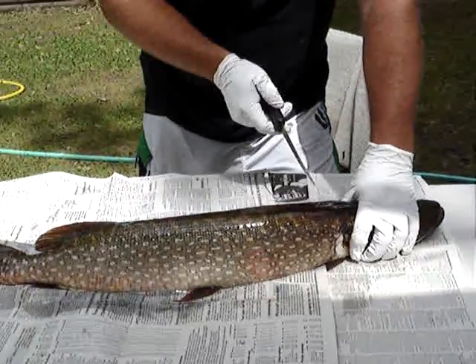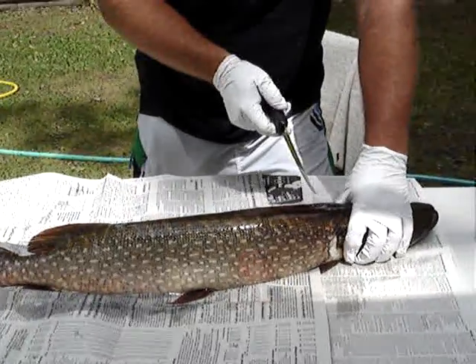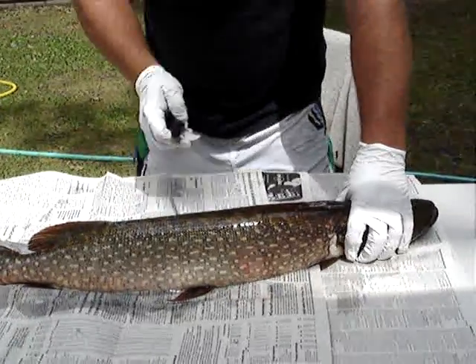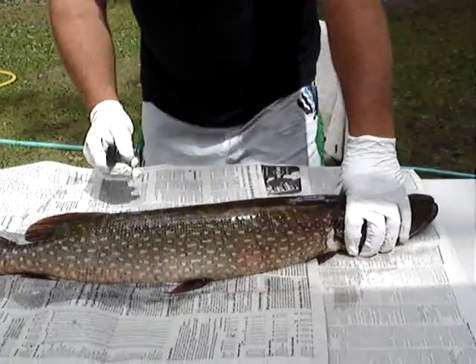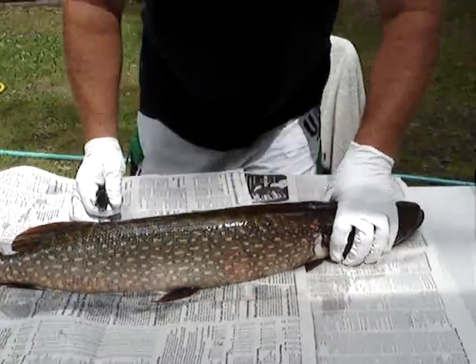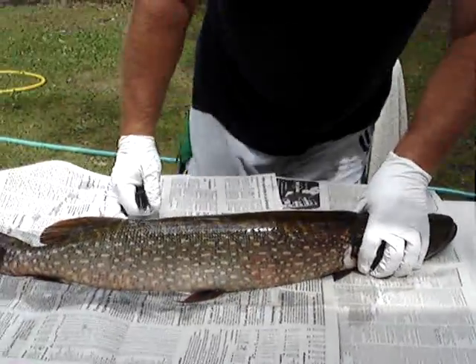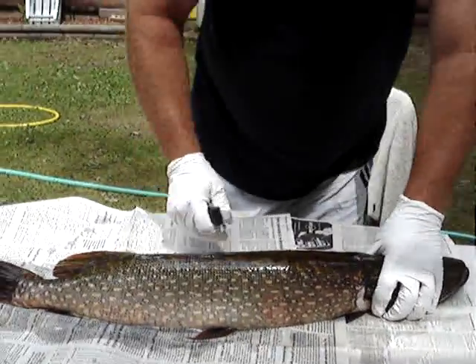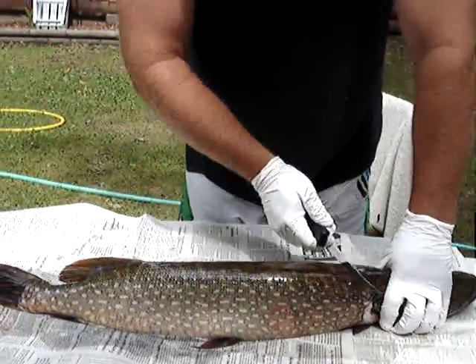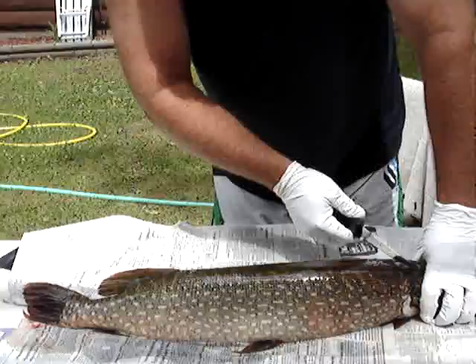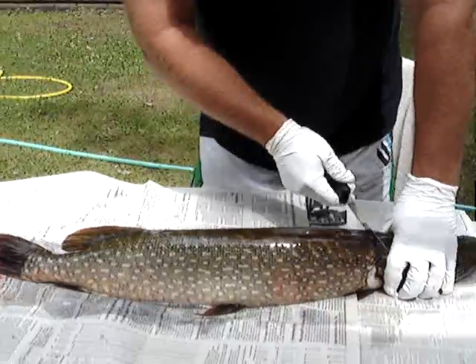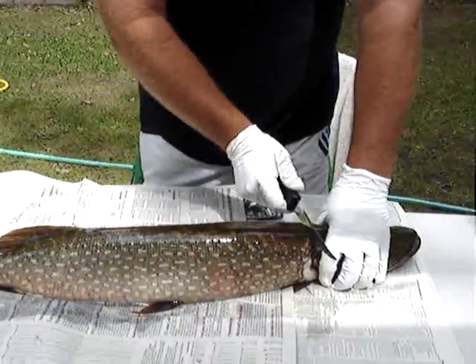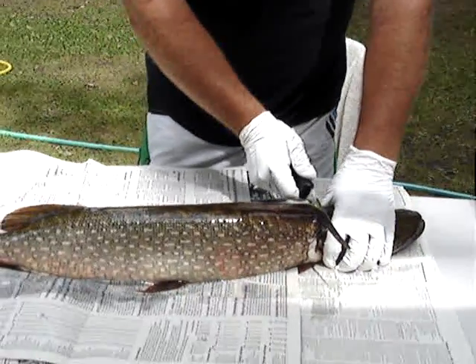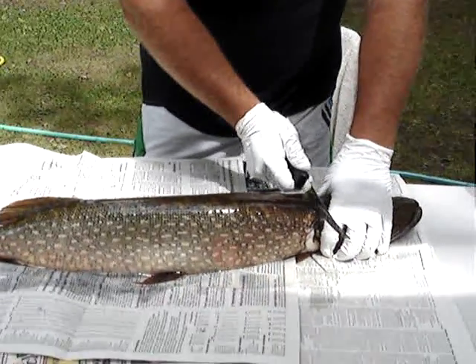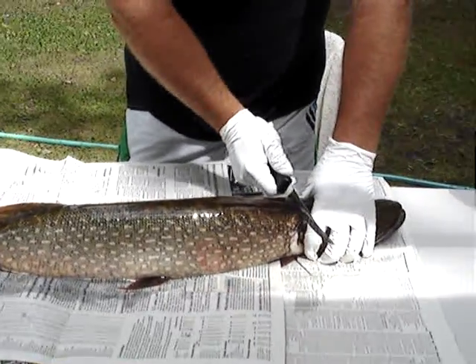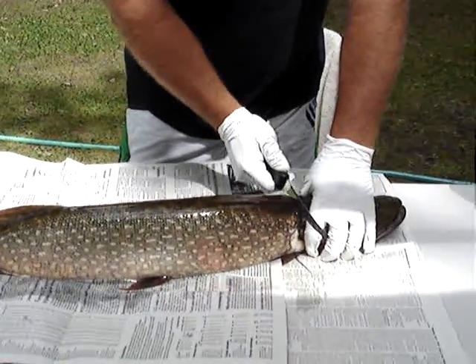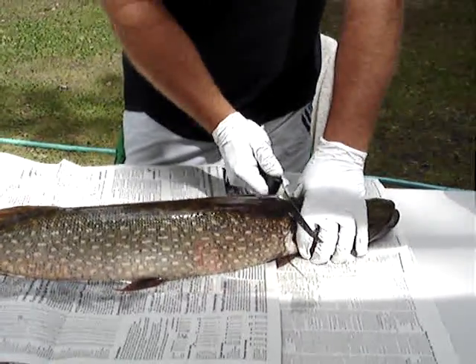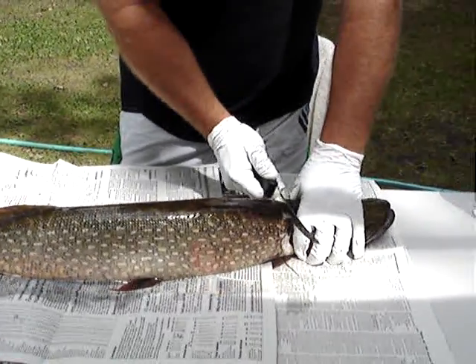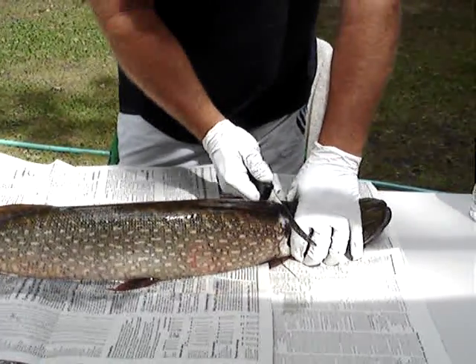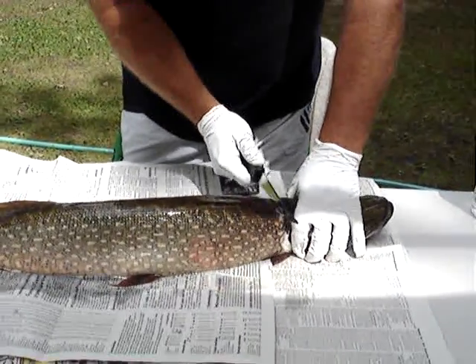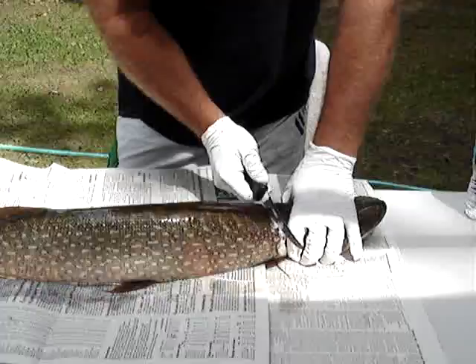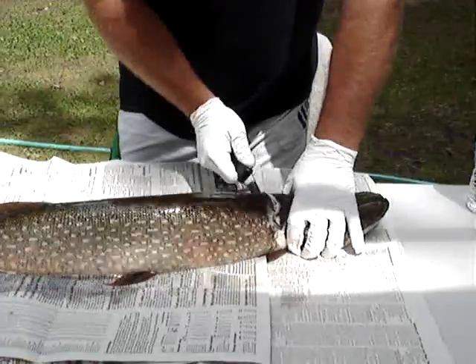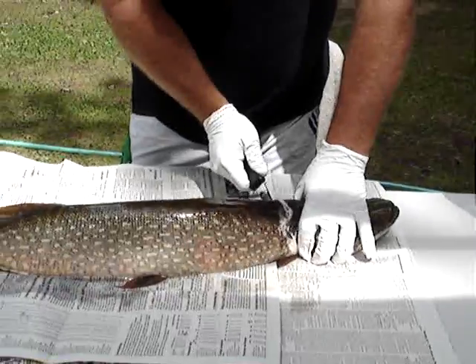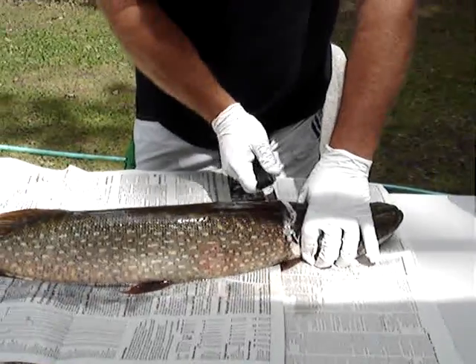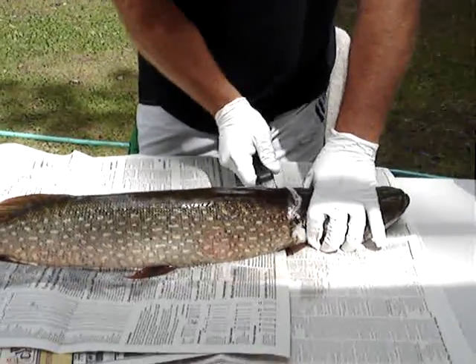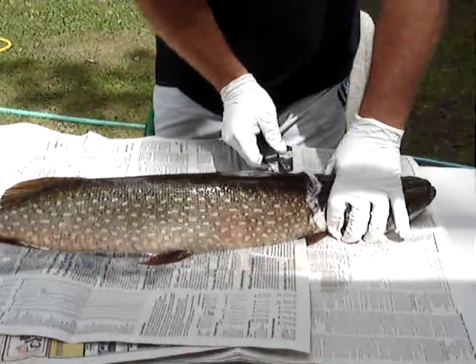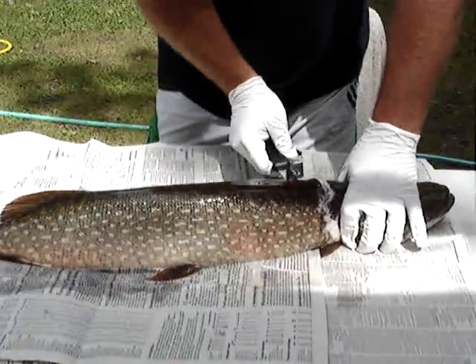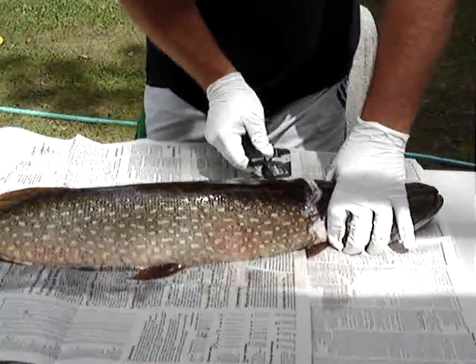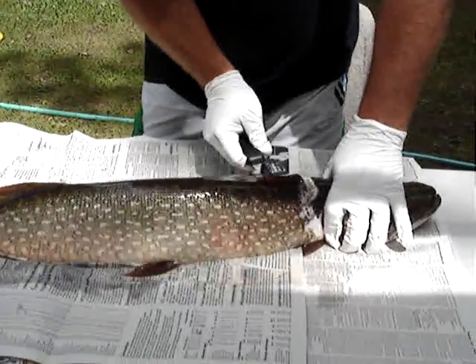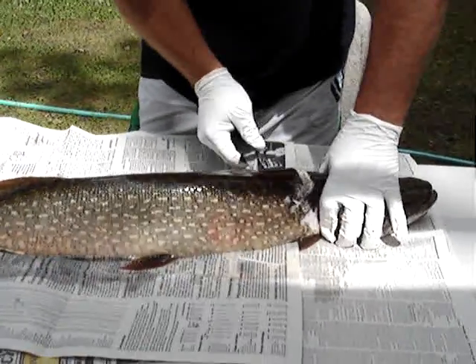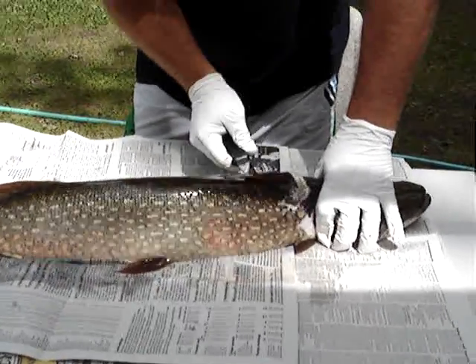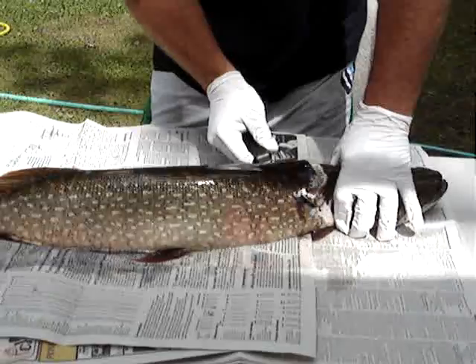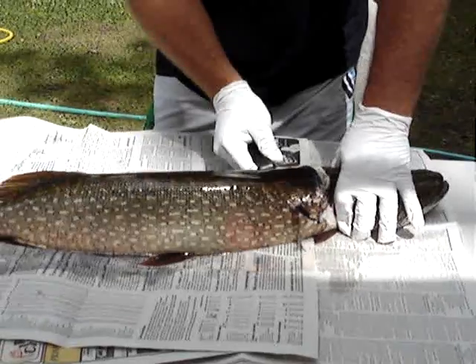Okay, here's the first start of cleaning a northern. First you want to start in the back, up by the head, and you're going to cut straight down until you reach the spine. Once you feel the spine, you're going to cut all the way back to the dorsal fin.